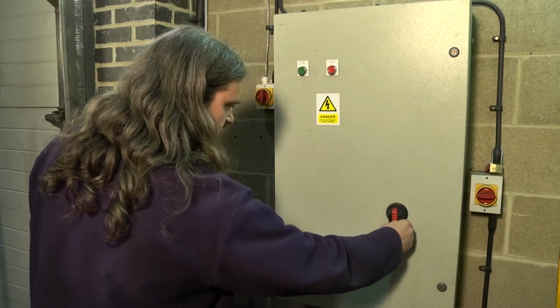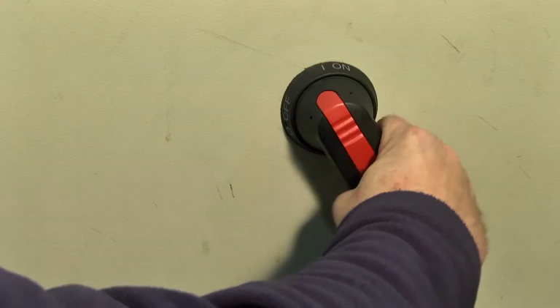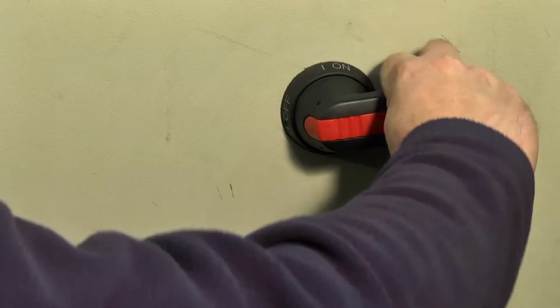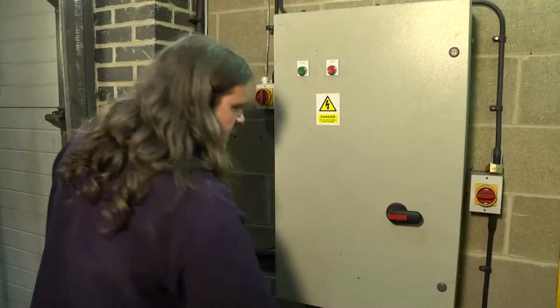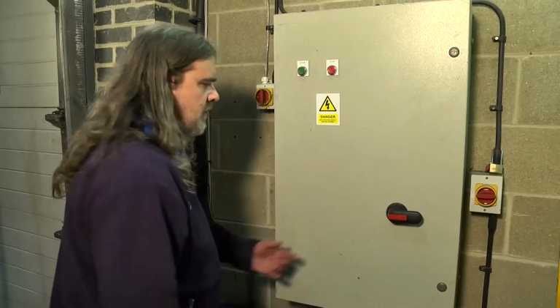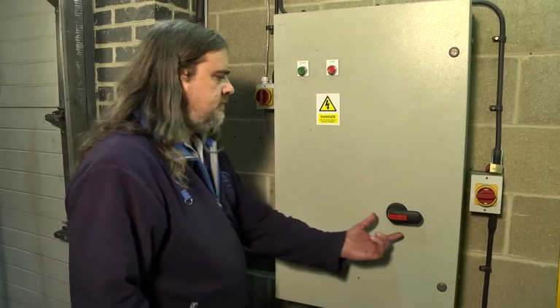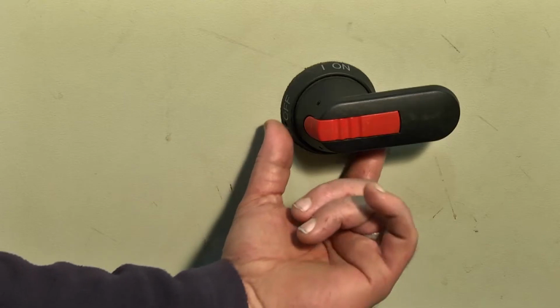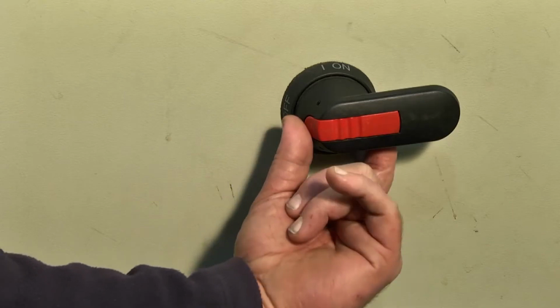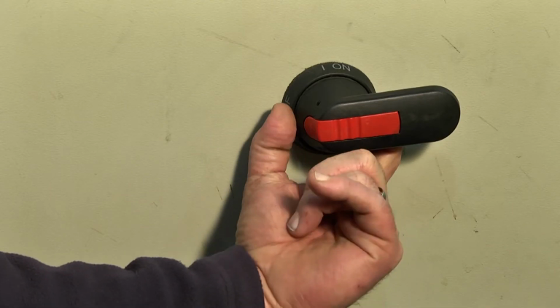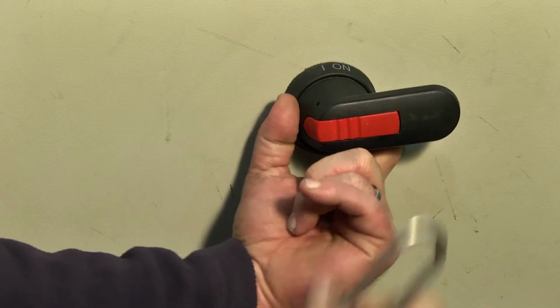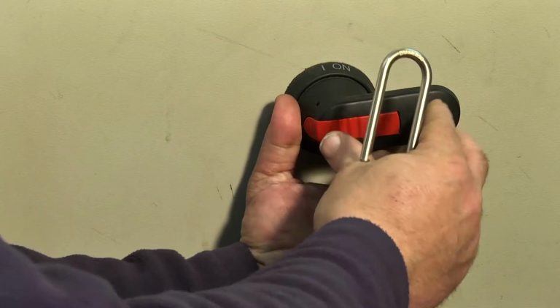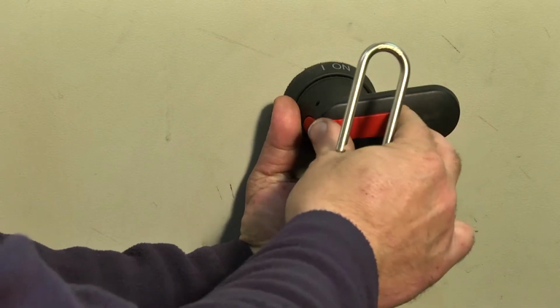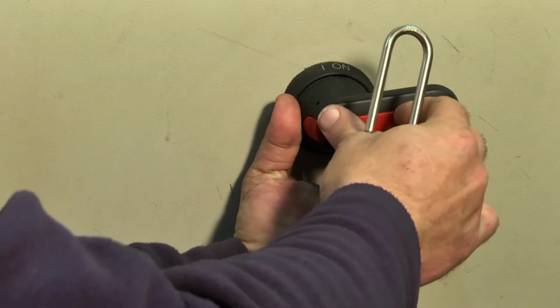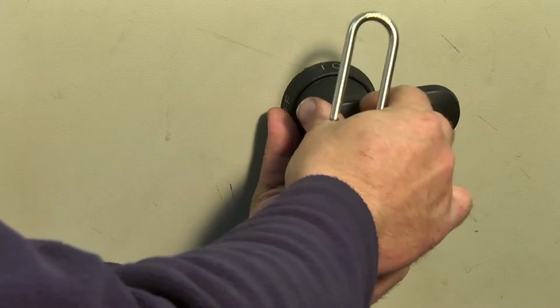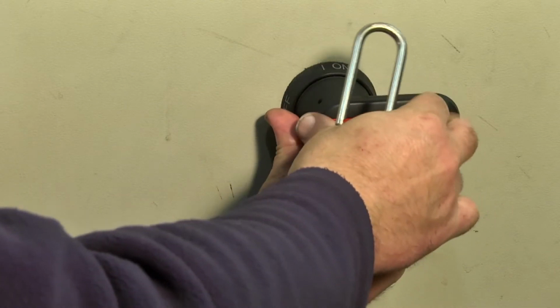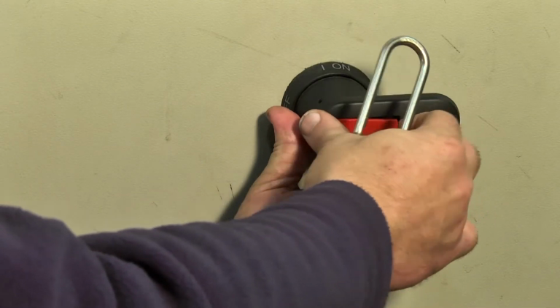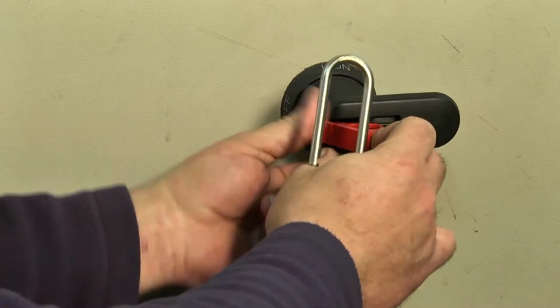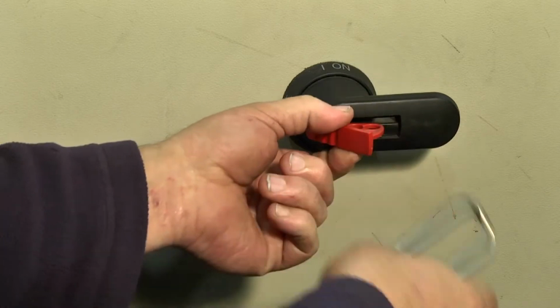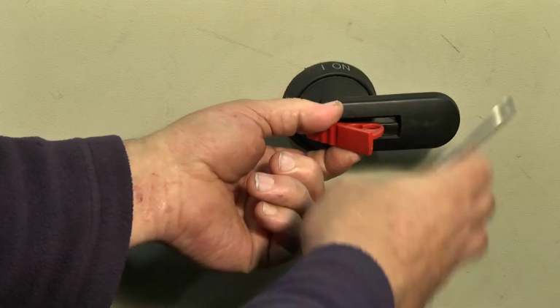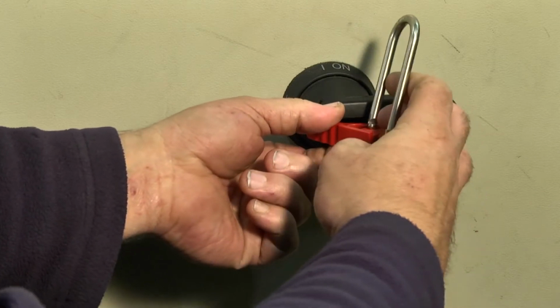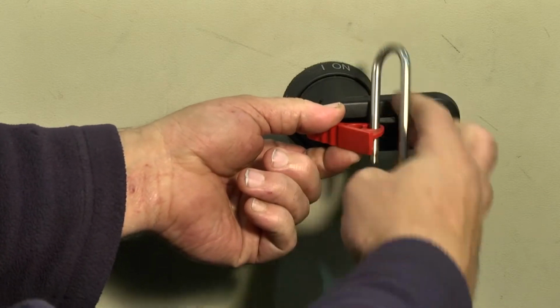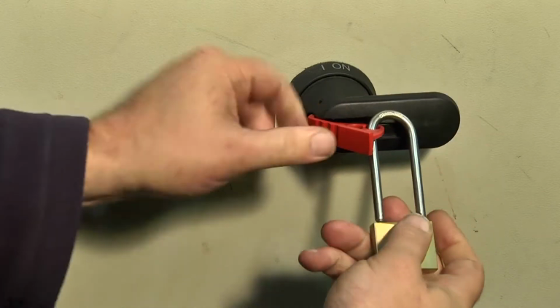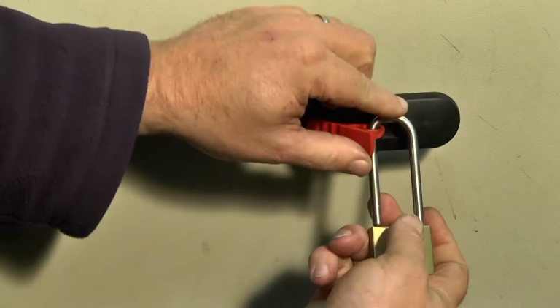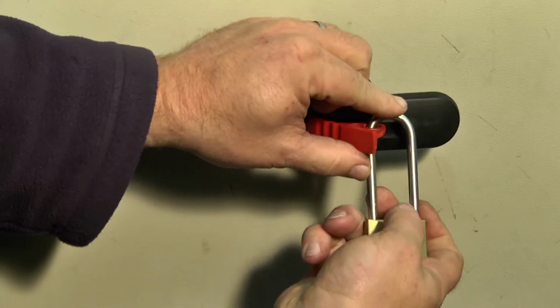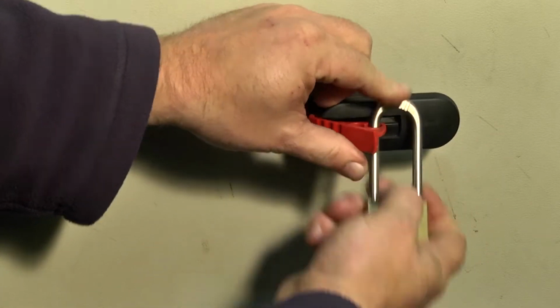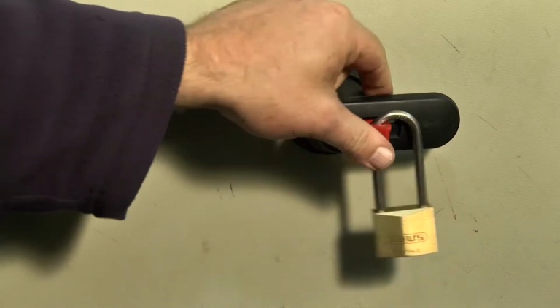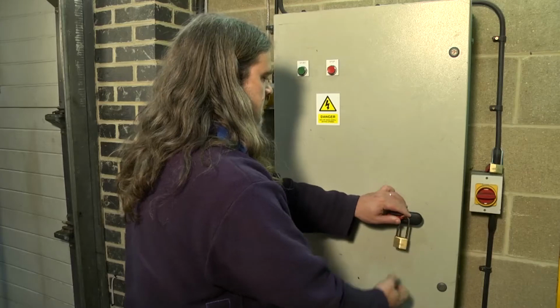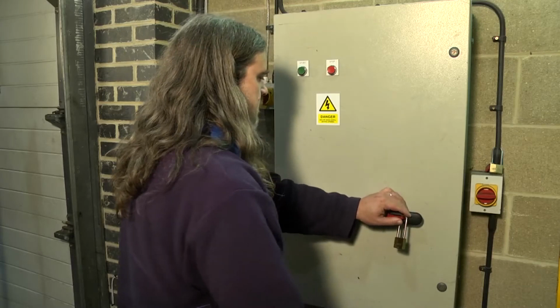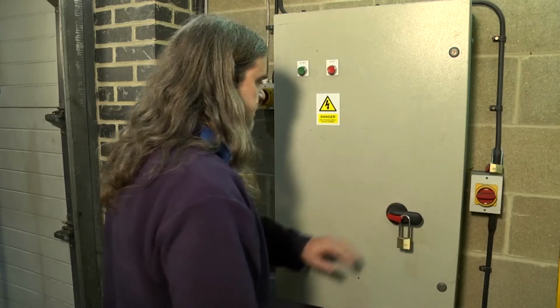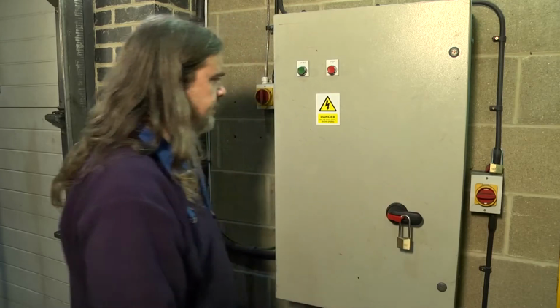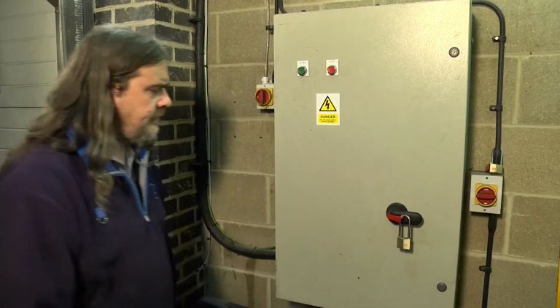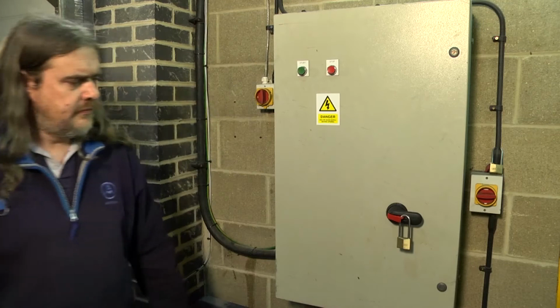The control panel for the machine must be isolated and locked. Access to the key to the lock should be carefully controlled. Permits should be obtained from the machine owner to comply with any on-site safety requirements.